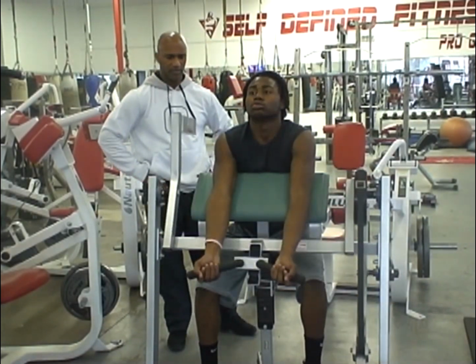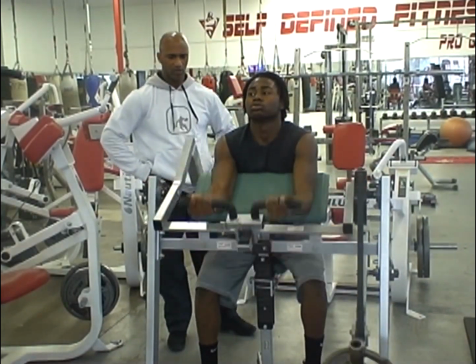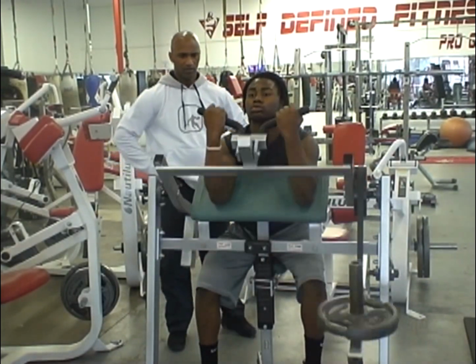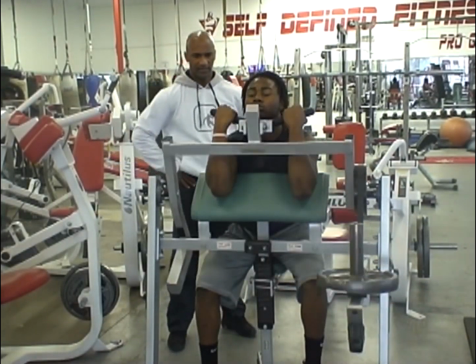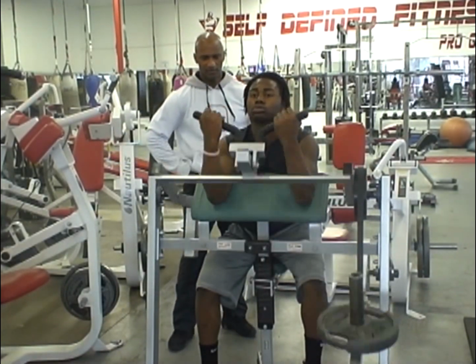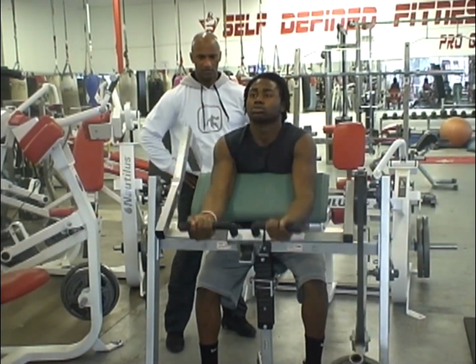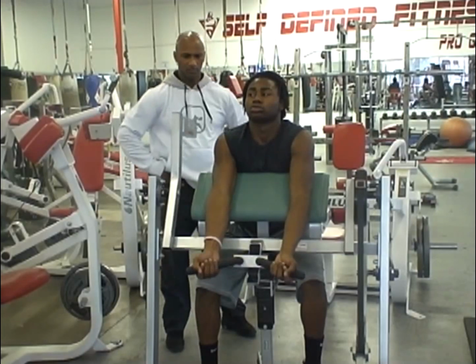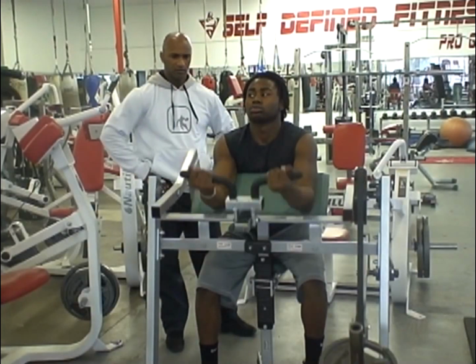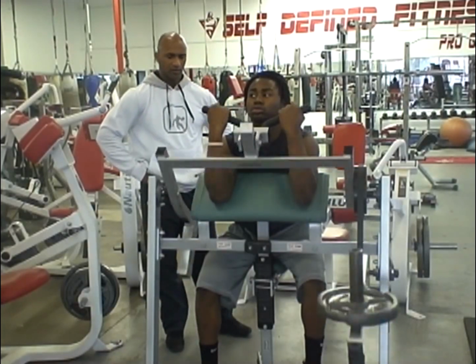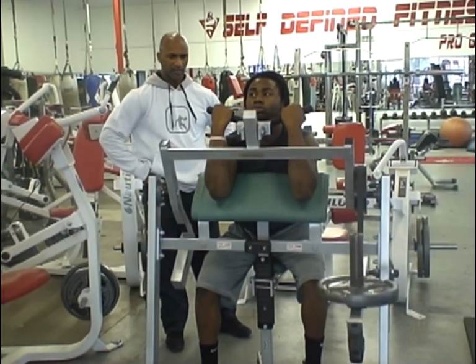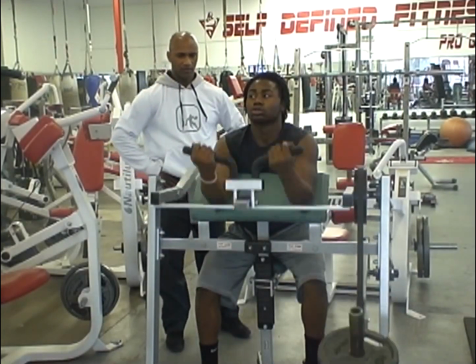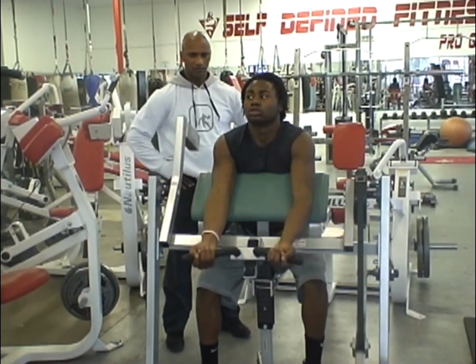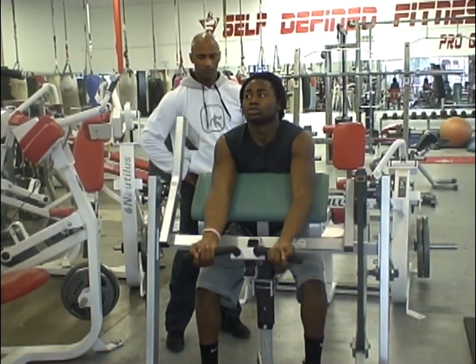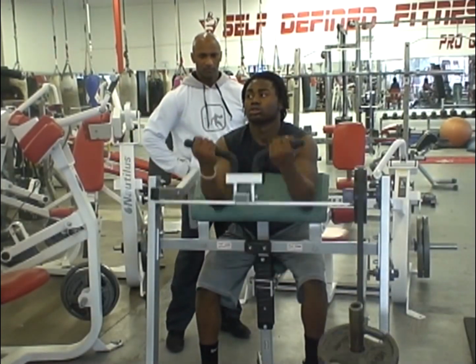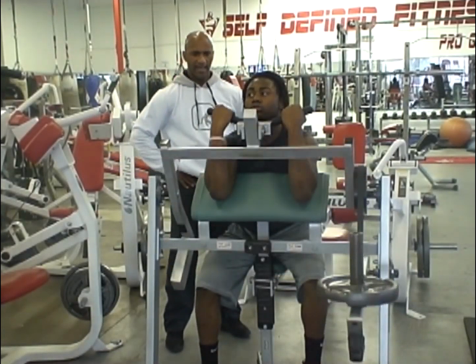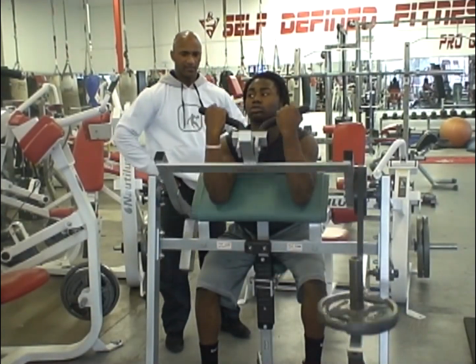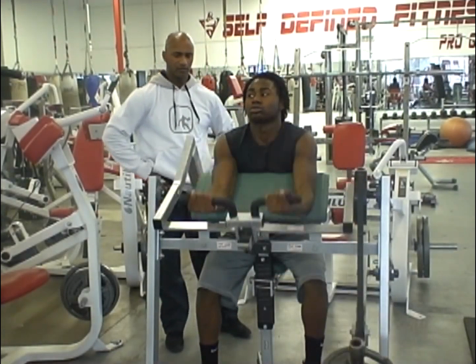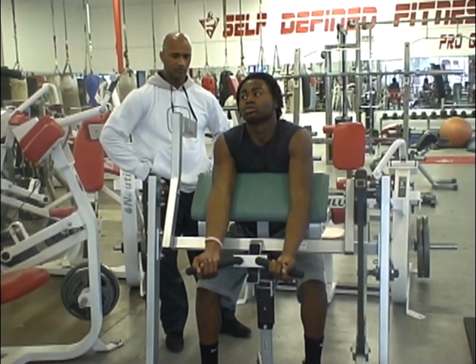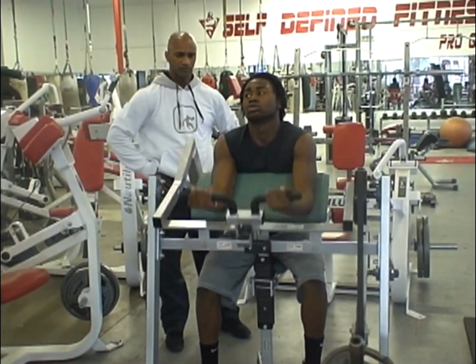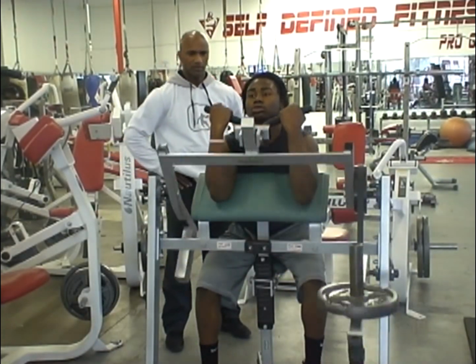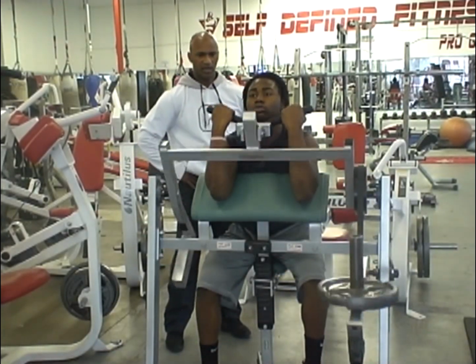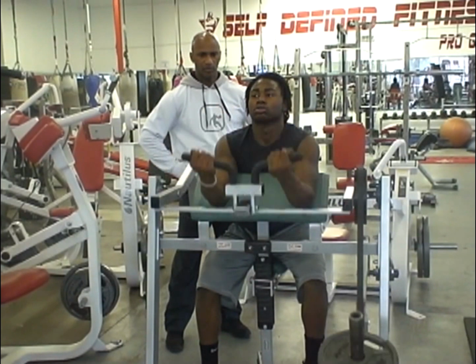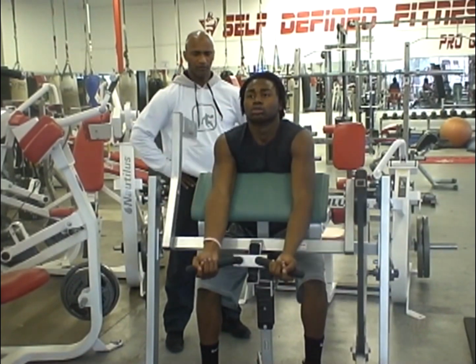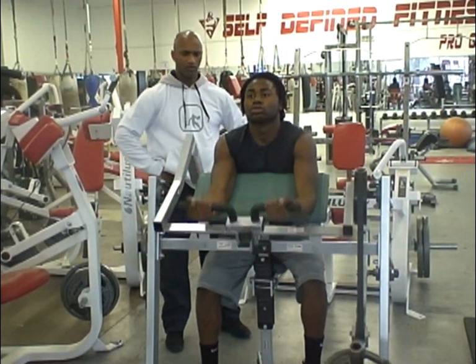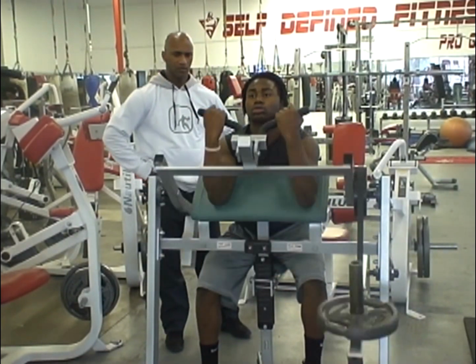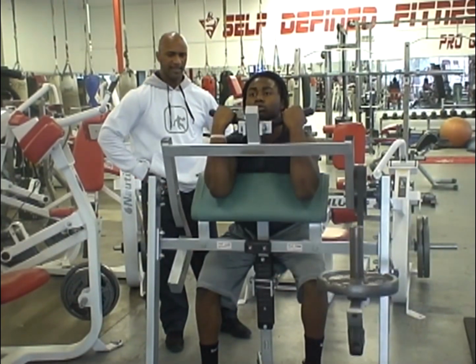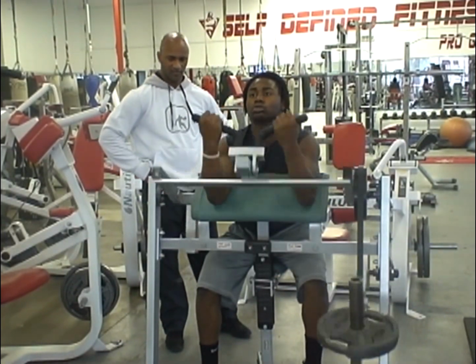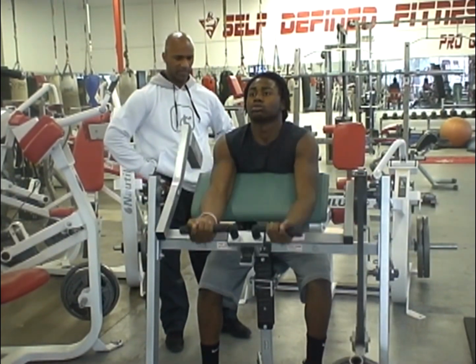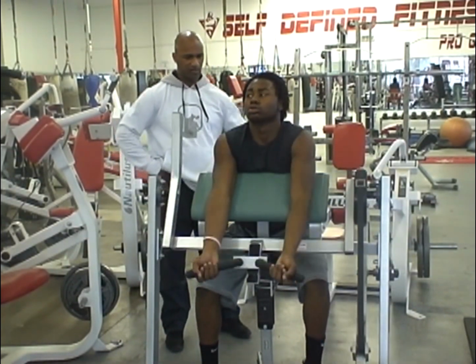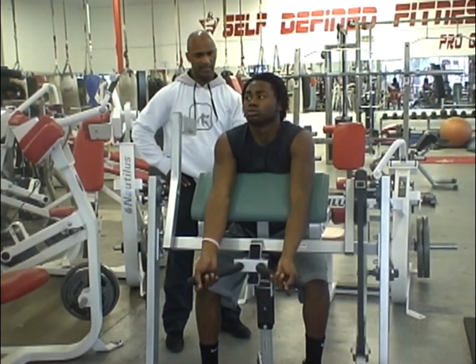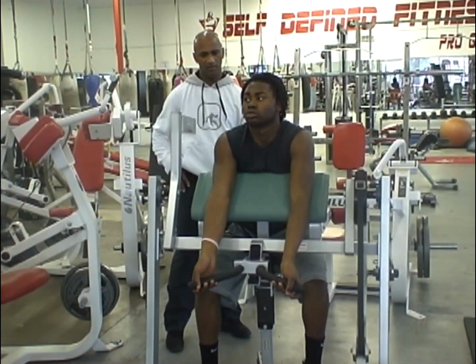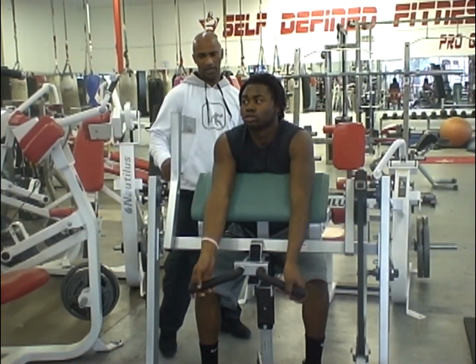There you go. Oh, beautiful. Okay, that's good, man. Good. See that? Okay.